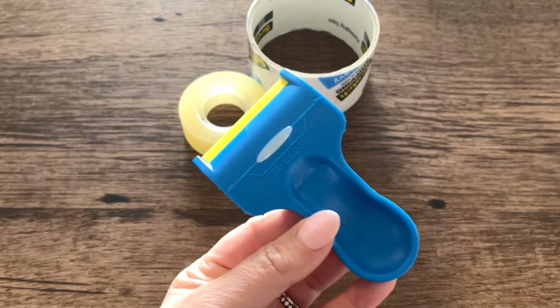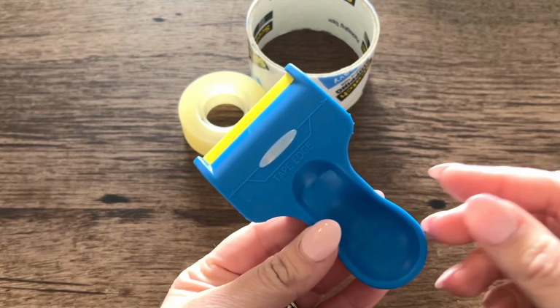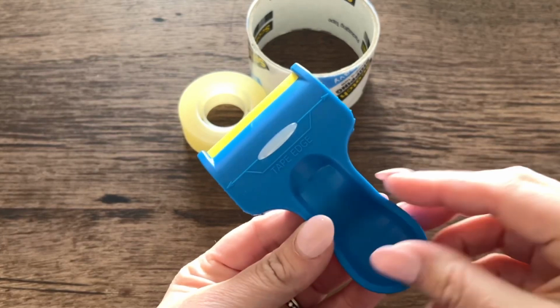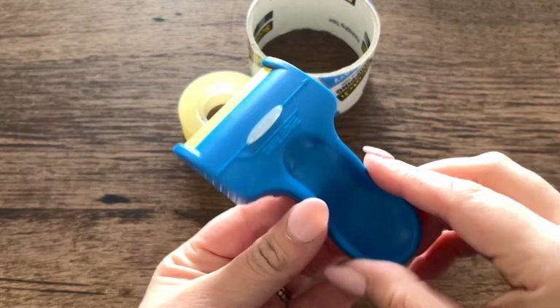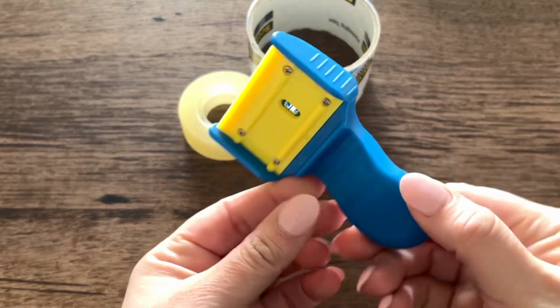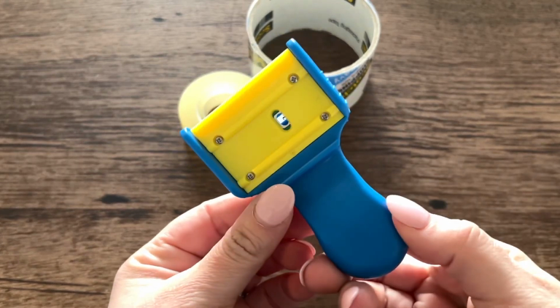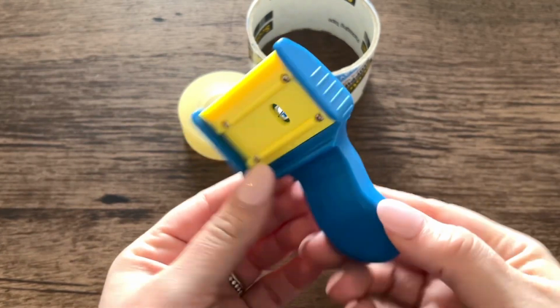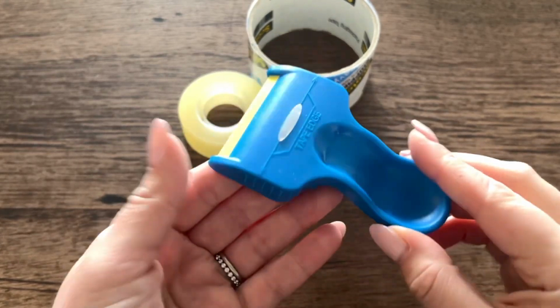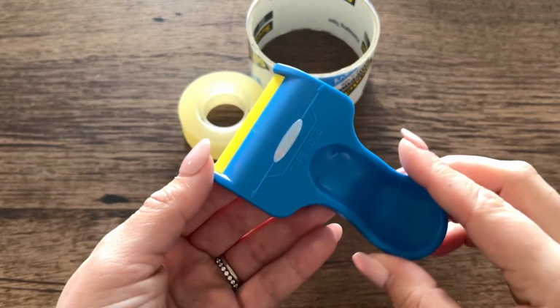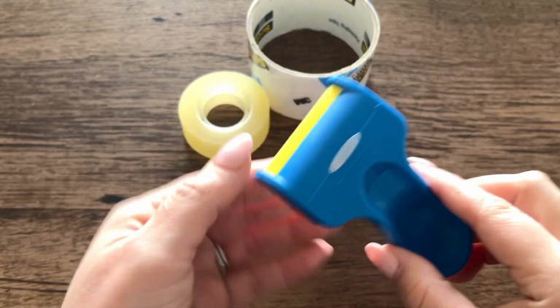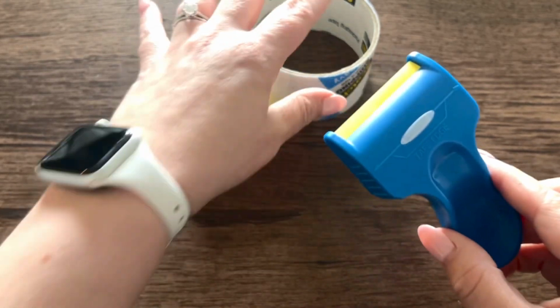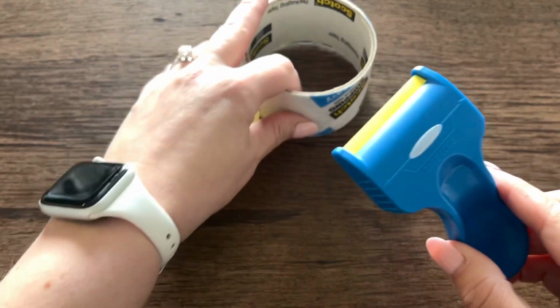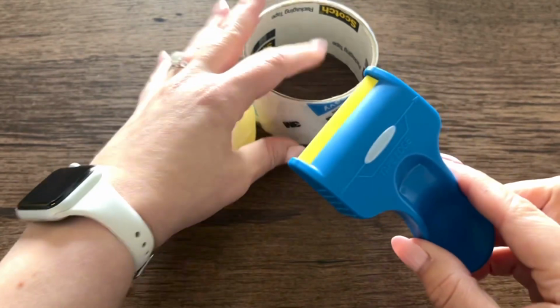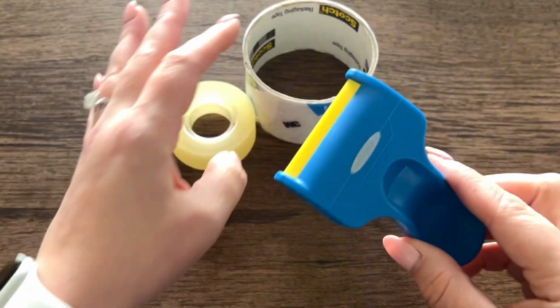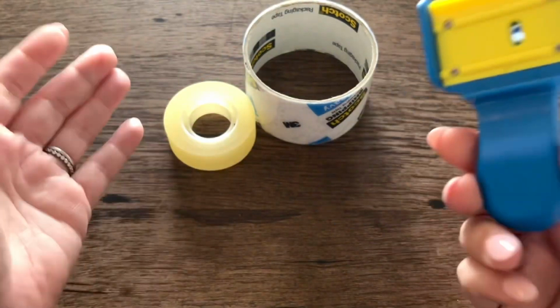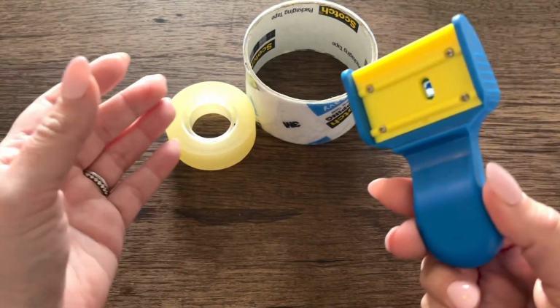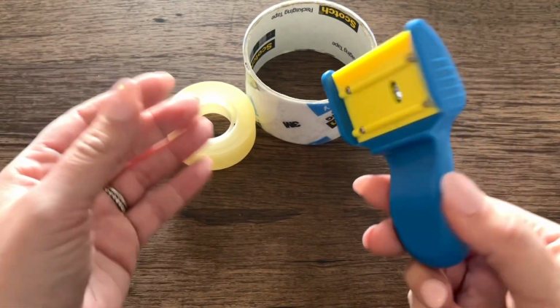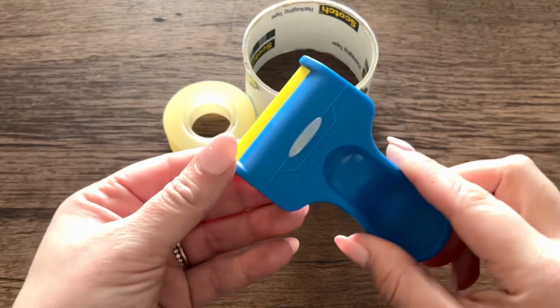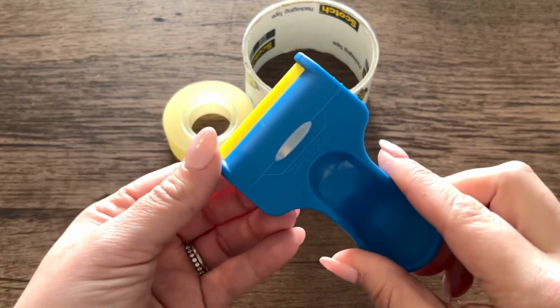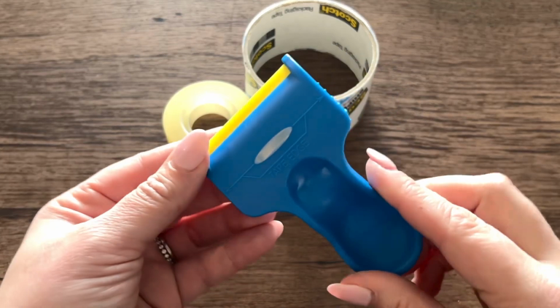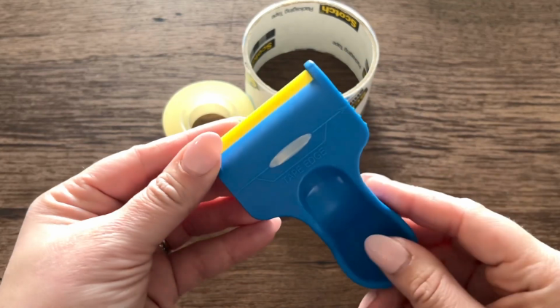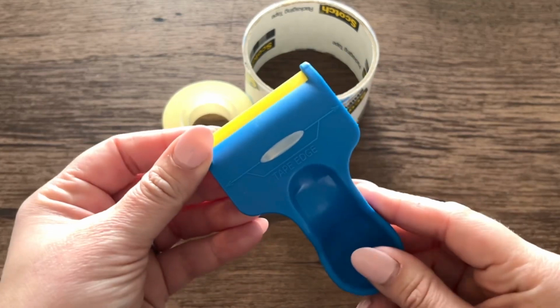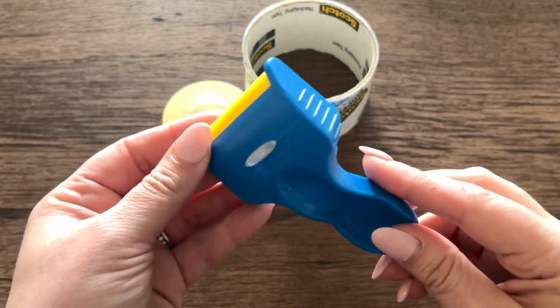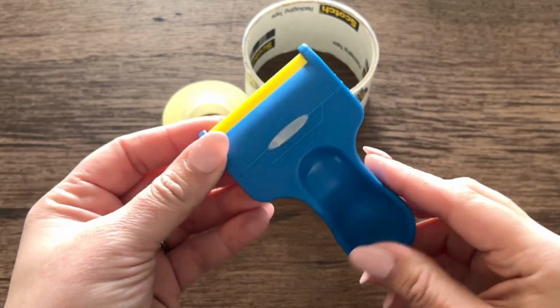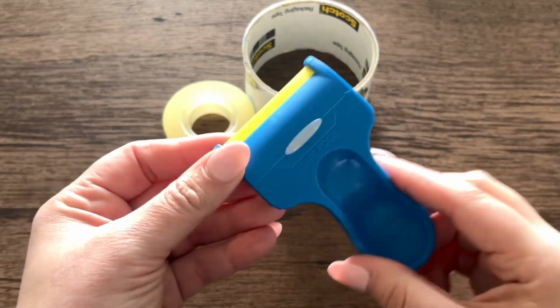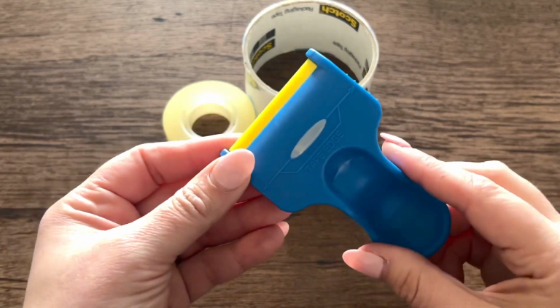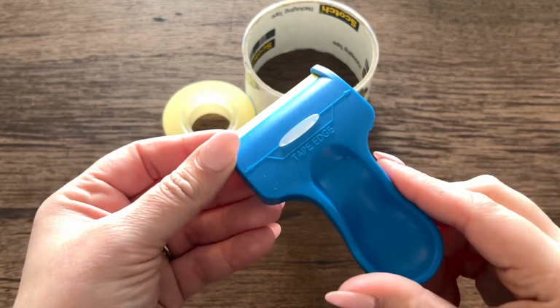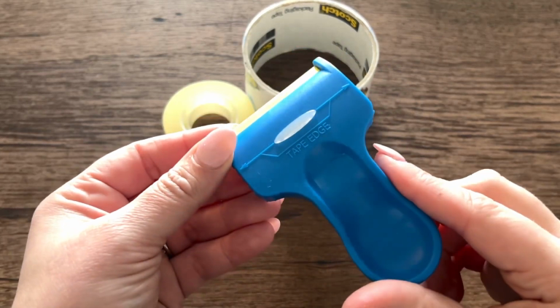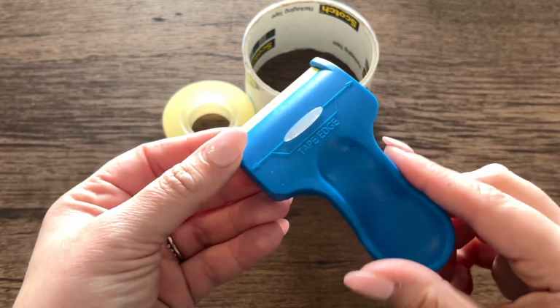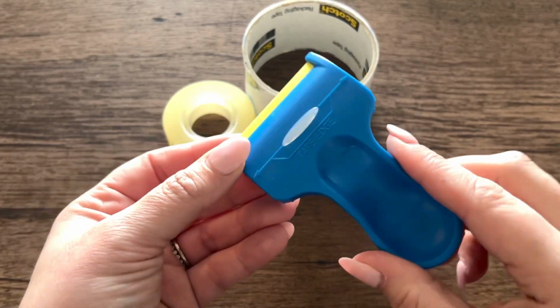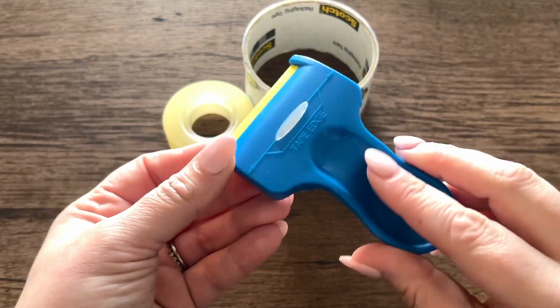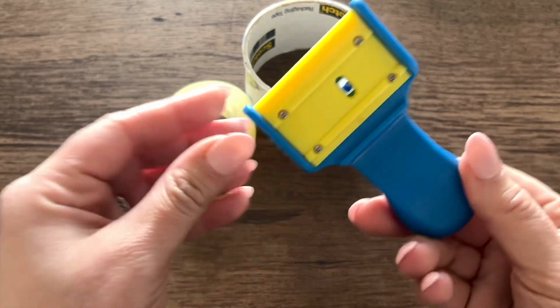This is the Roll Ranger. It is something that detects the edge of tape. It should not make you frustrated while you are trying to find the edge of it. This was sent to me by the brand. I'm going to show you how it works.